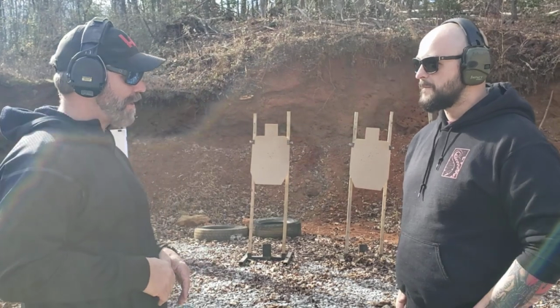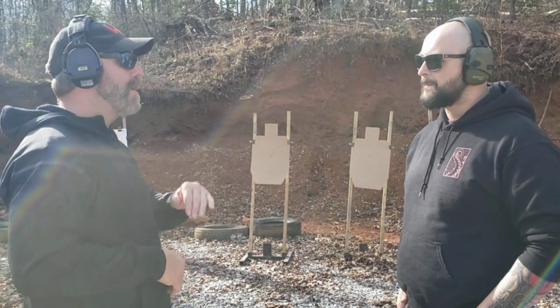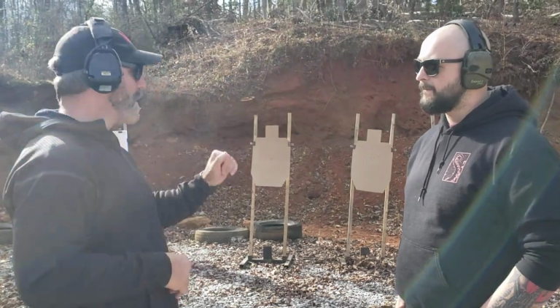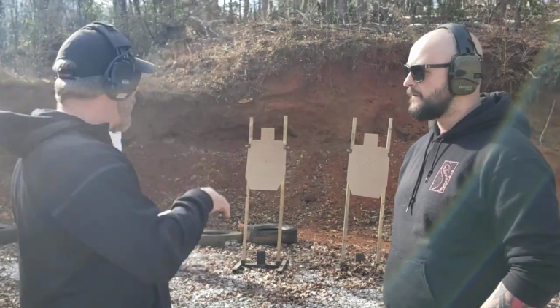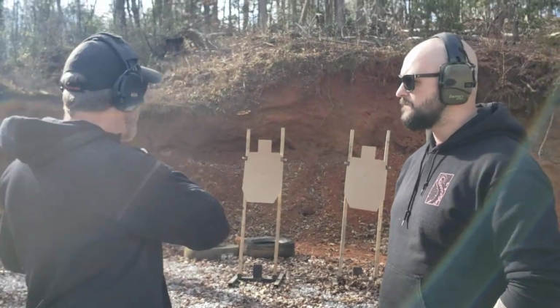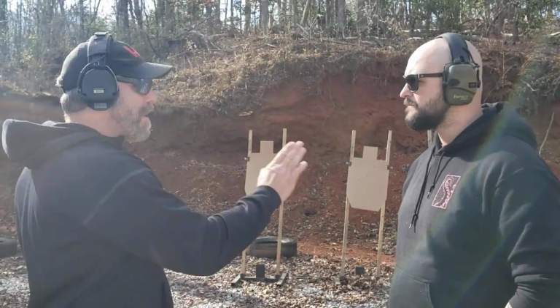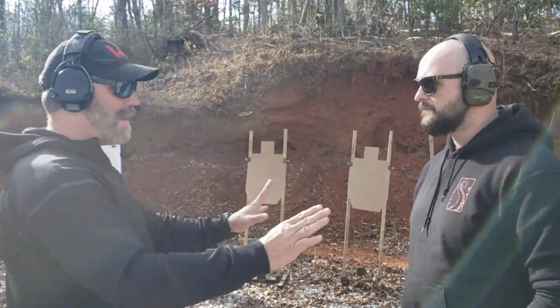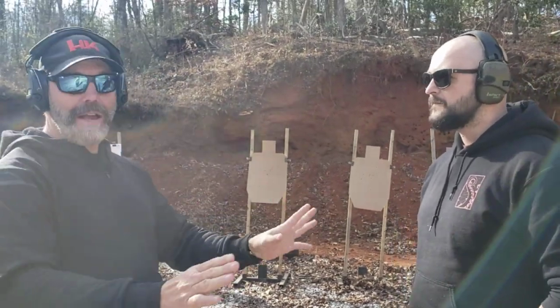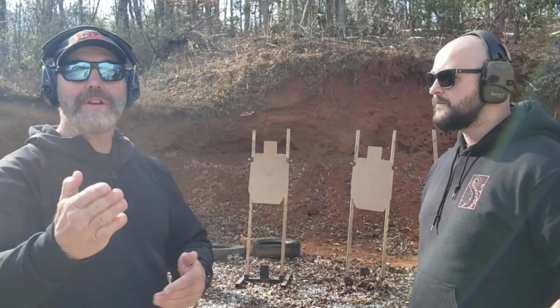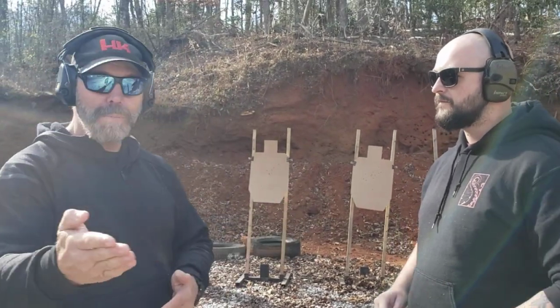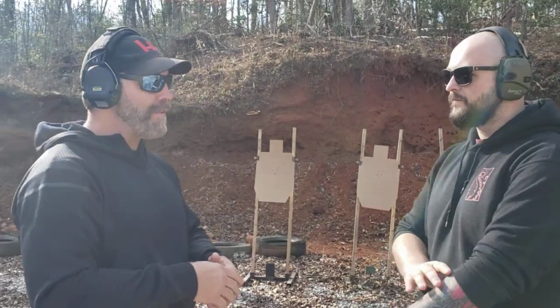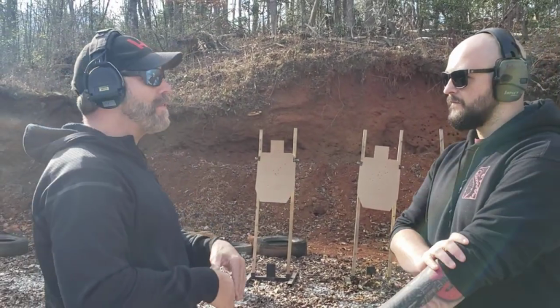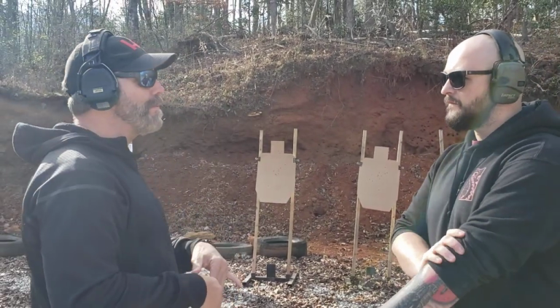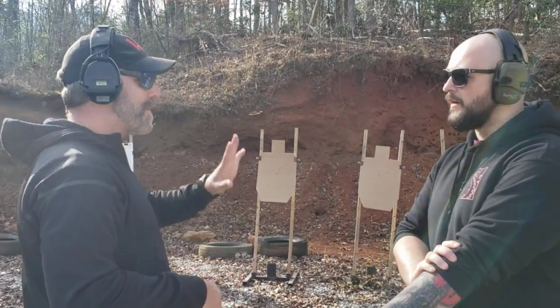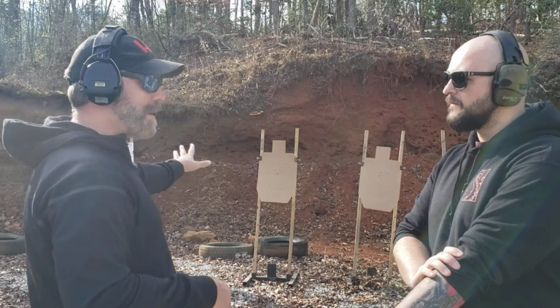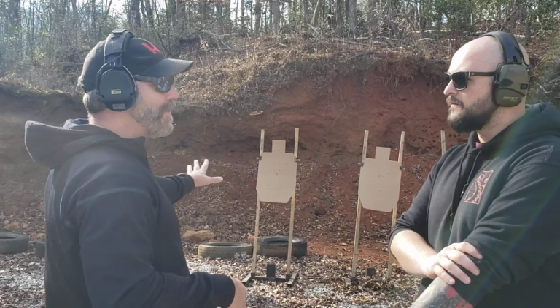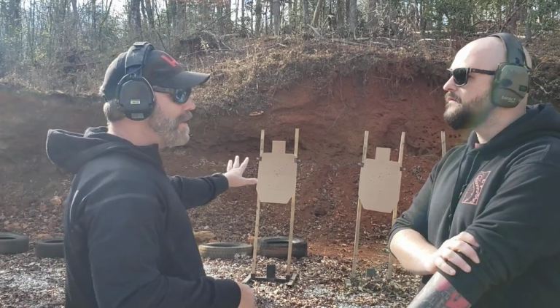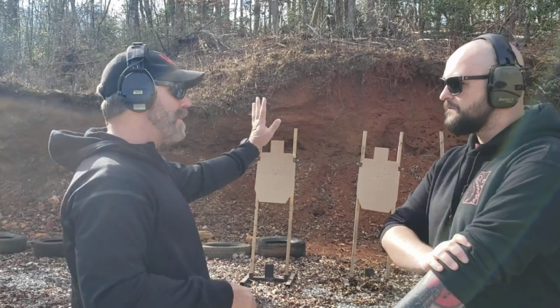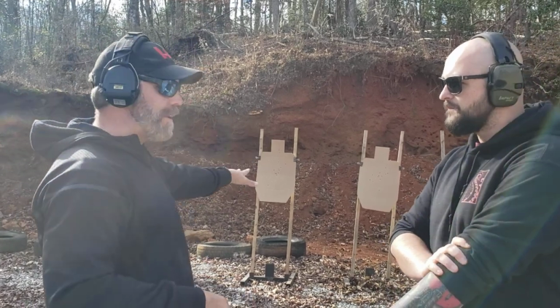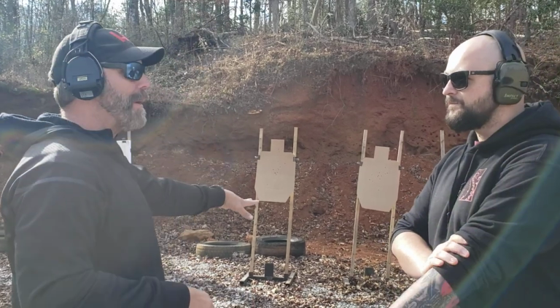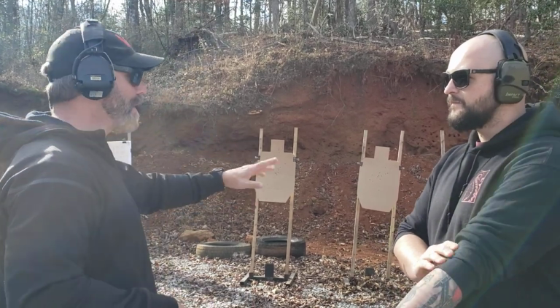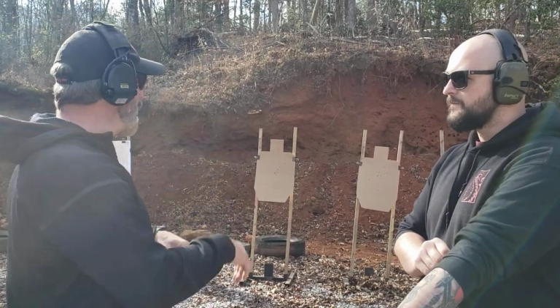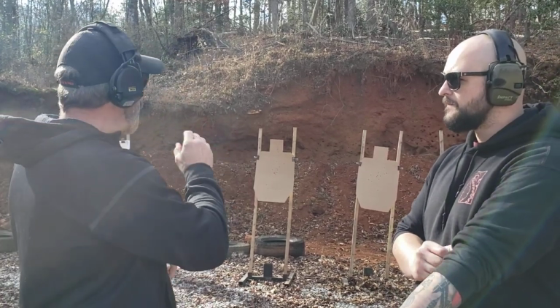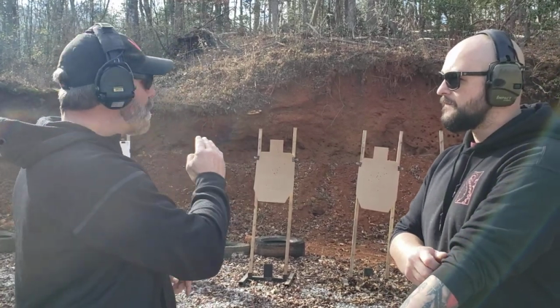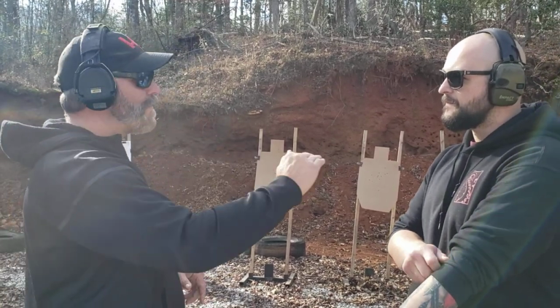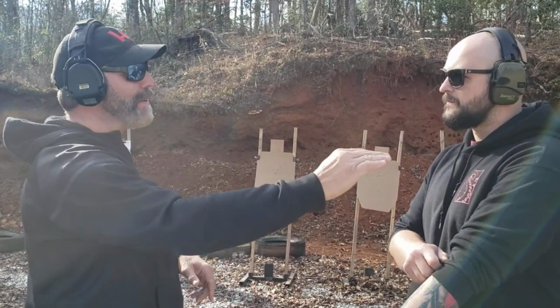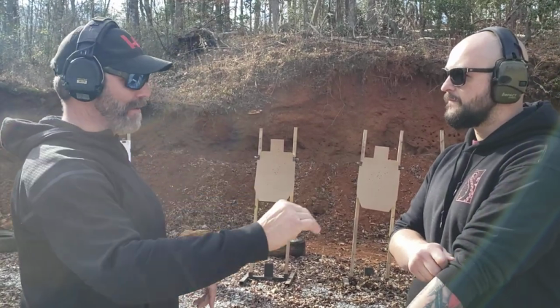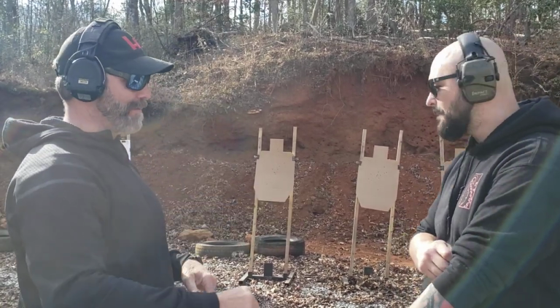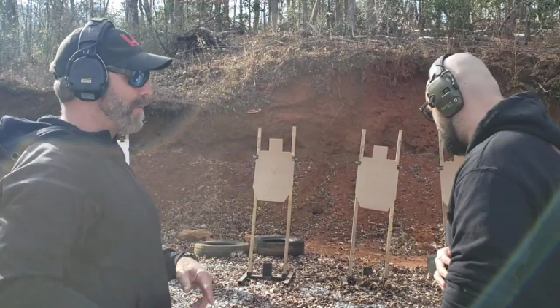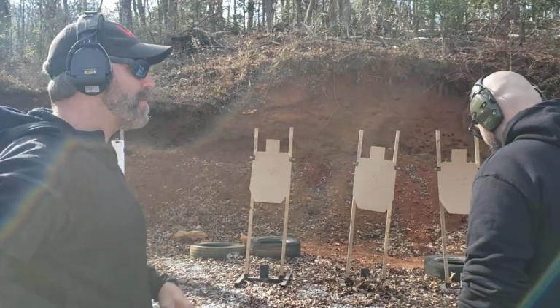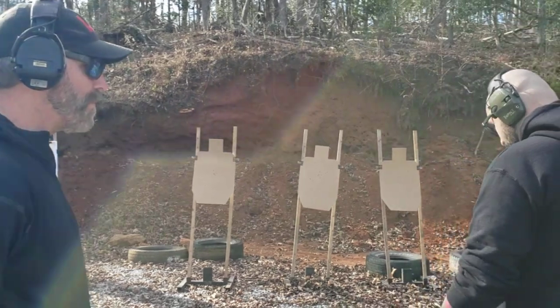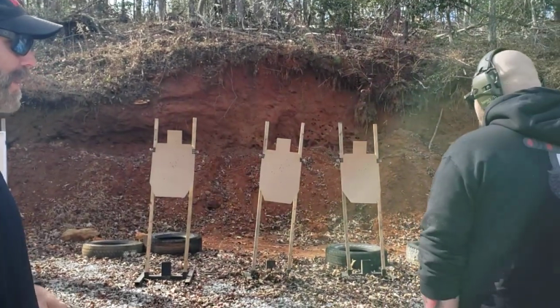All right, so the gun's out. I don't care about the accuracy because this is a speed and efficiency drill. So don't worry about alphas — get them on the paper, that's fine. But one, two, three, four, five, six. Okay, at whatever speed you can do that.